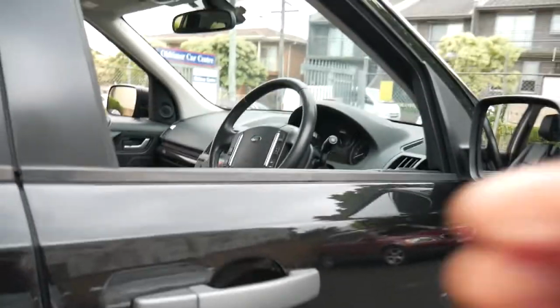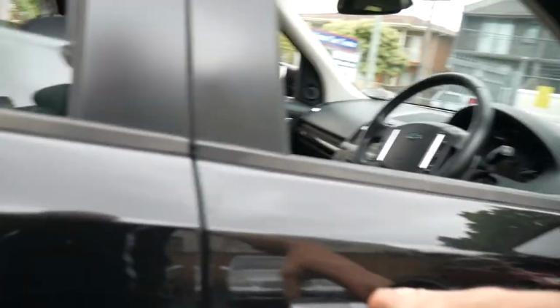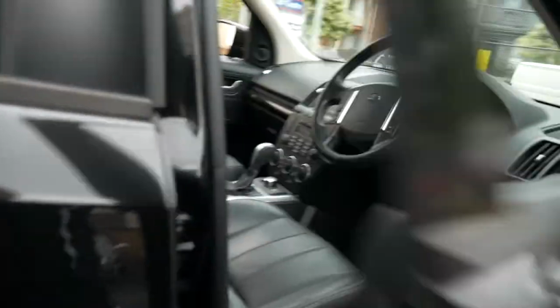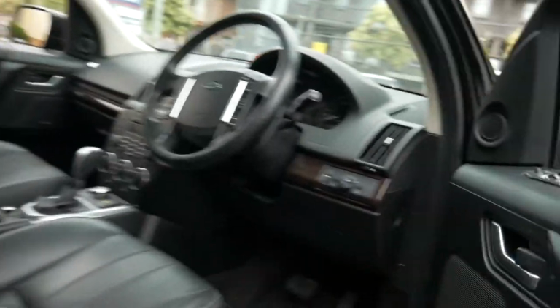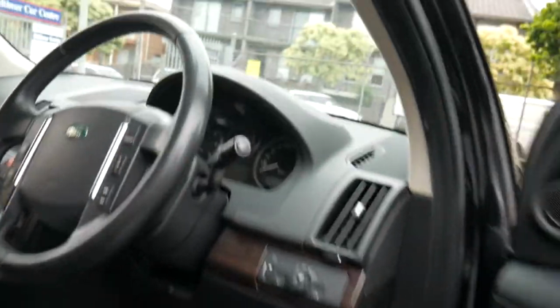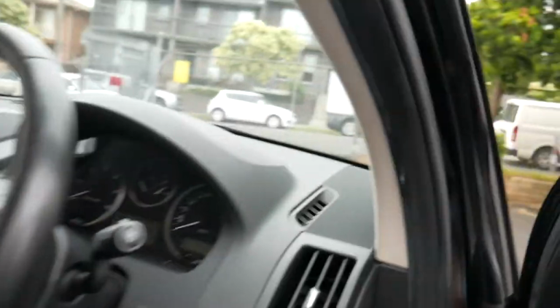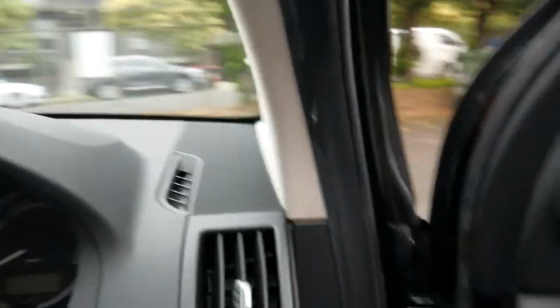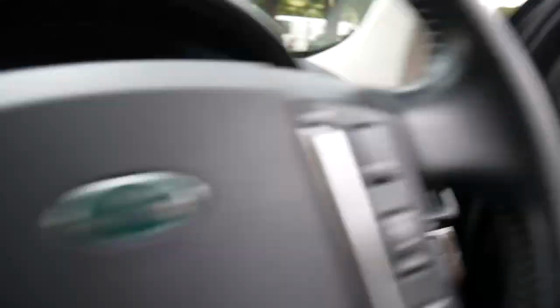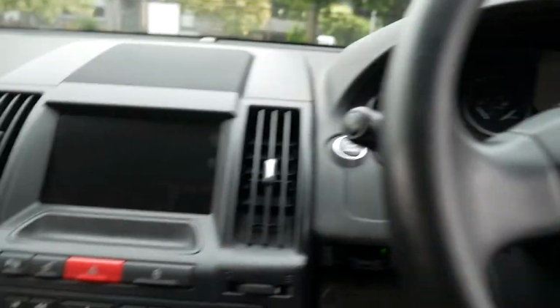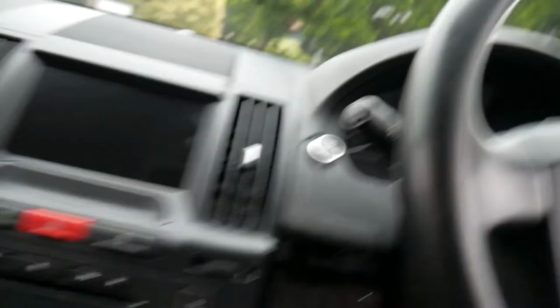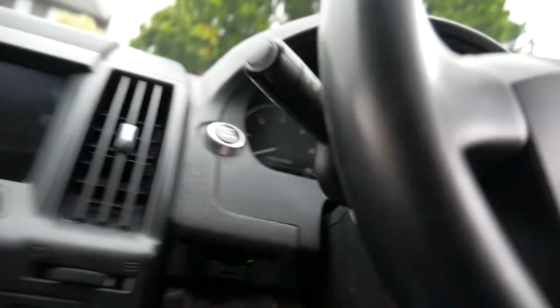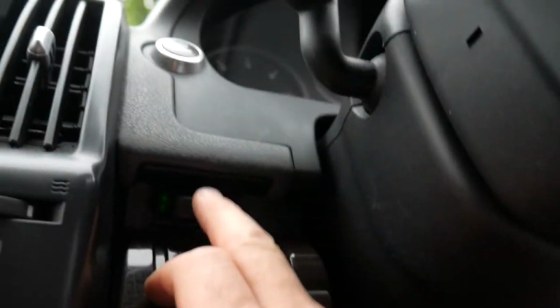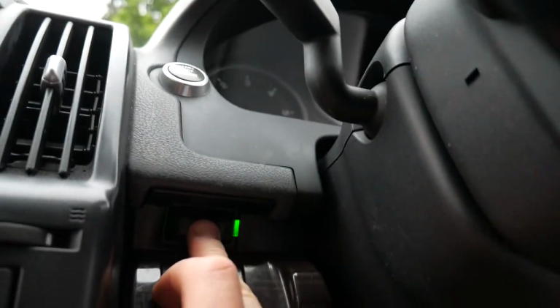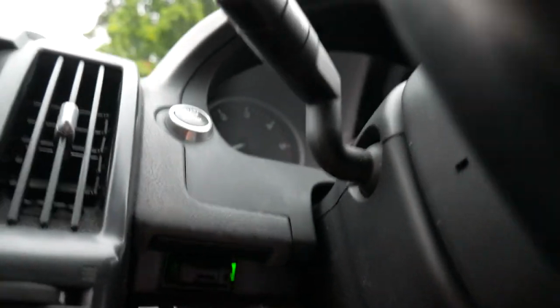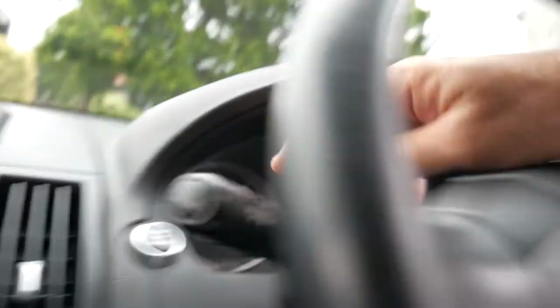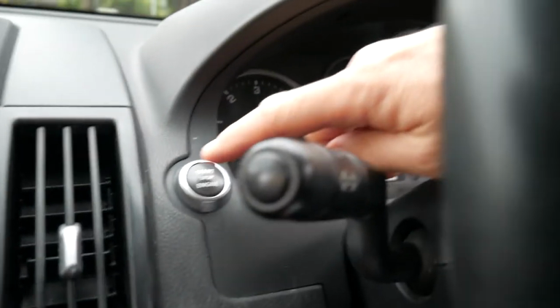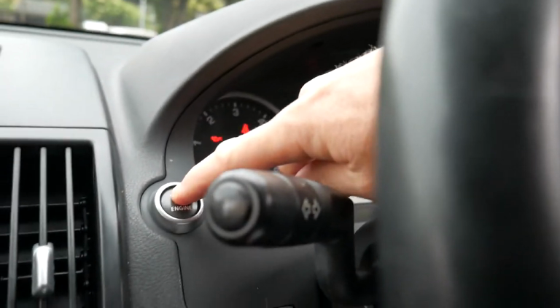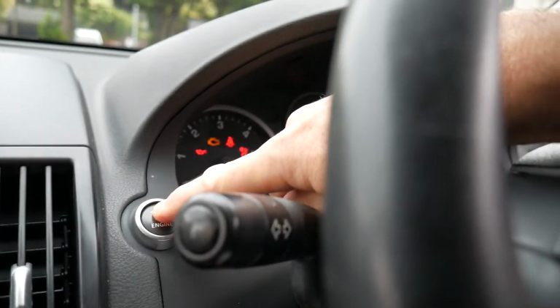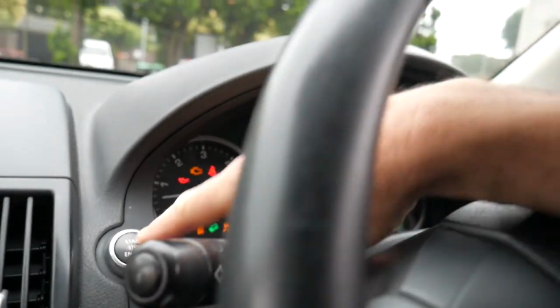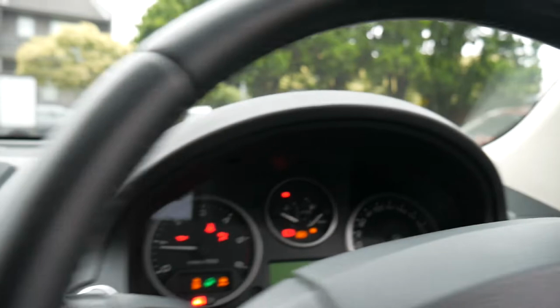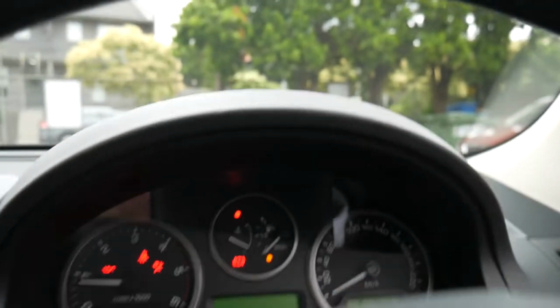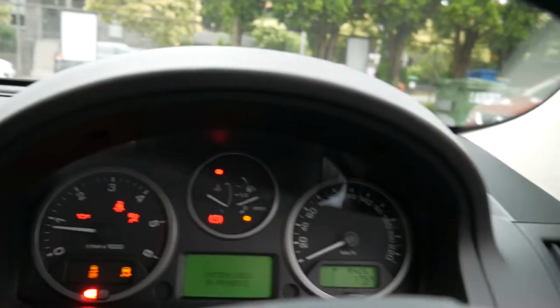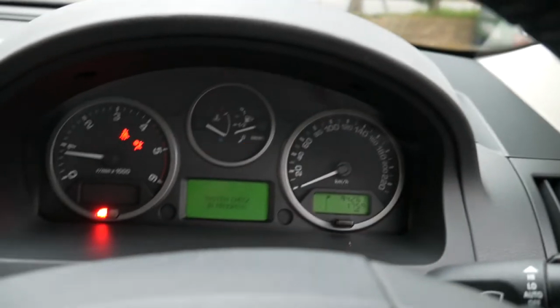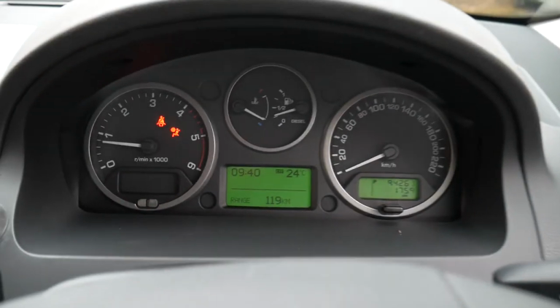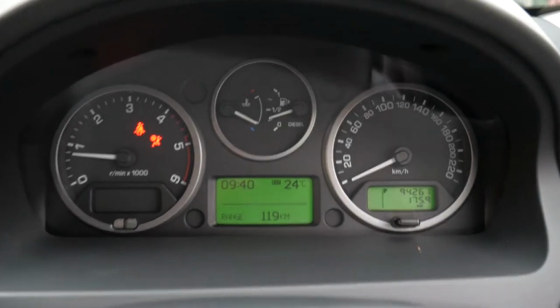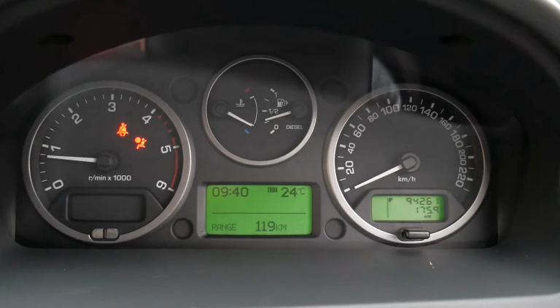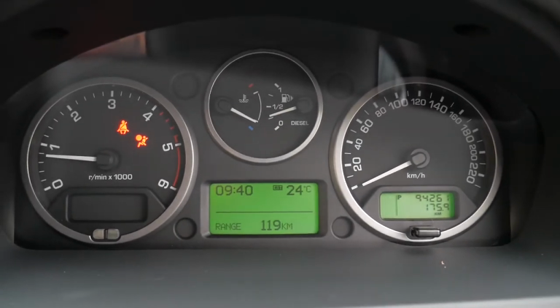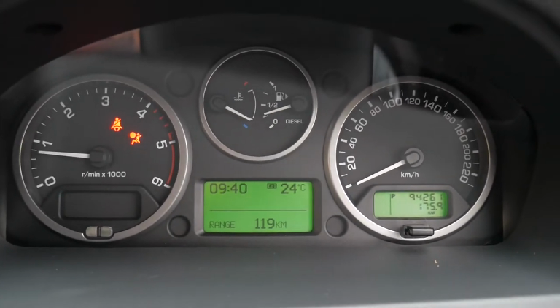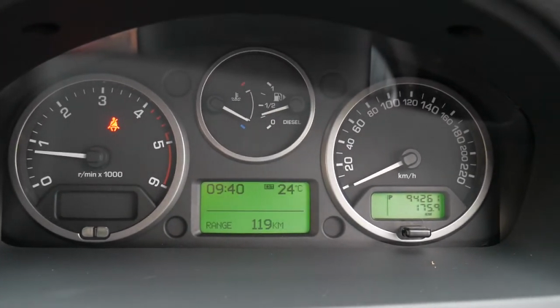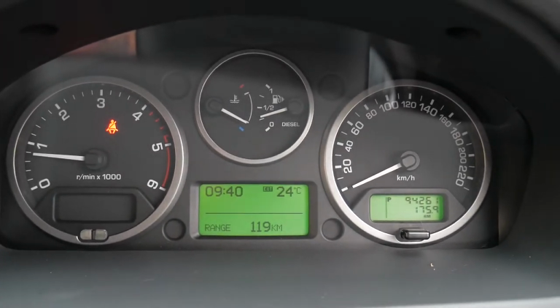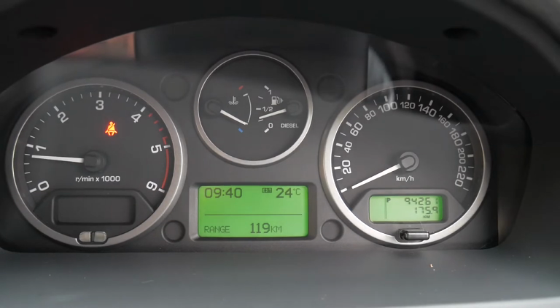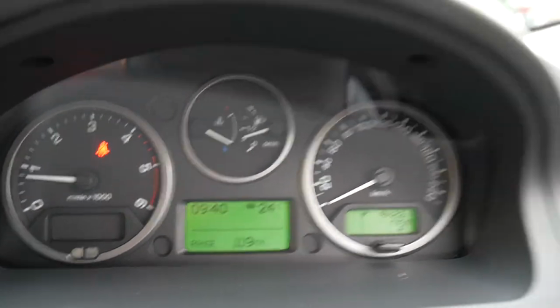We'll get inside and show you a couple of things. You put your key in, push it in, push your stop-start button — 94,000 K's — and you'll see there are no warning lights on the dash except for the seat belt light.